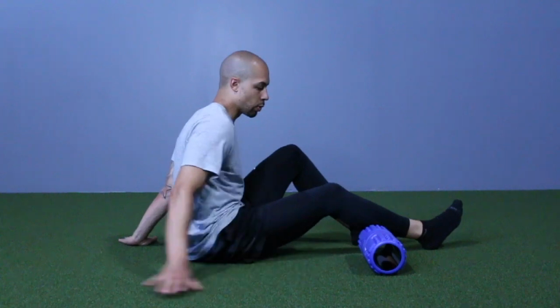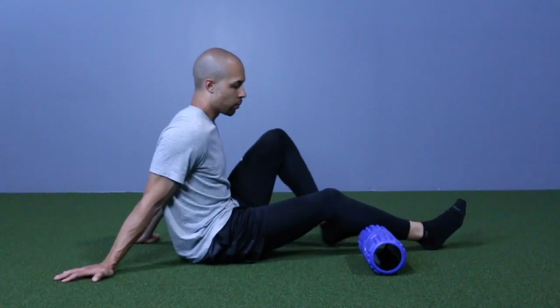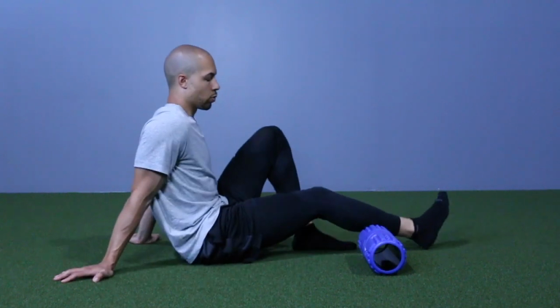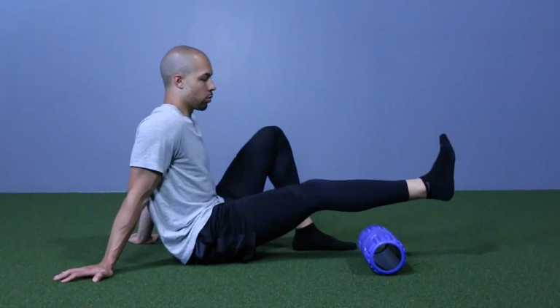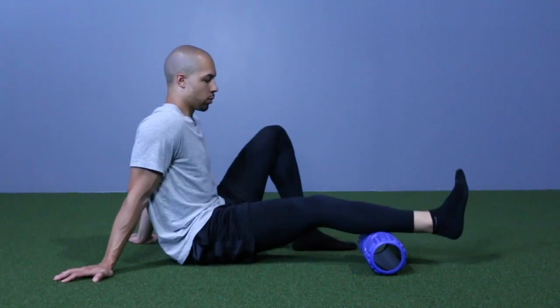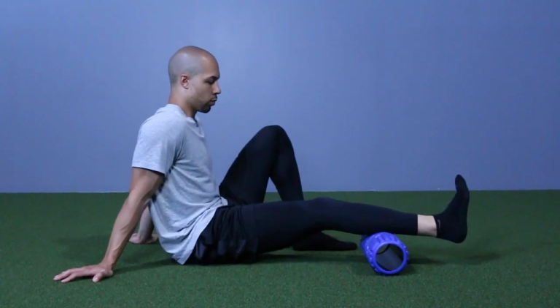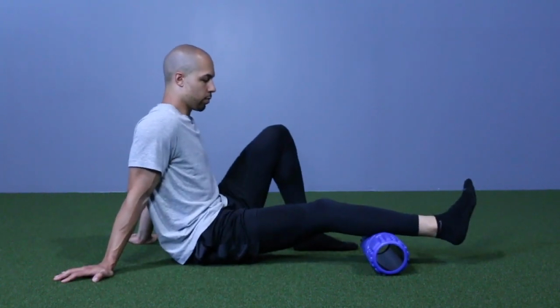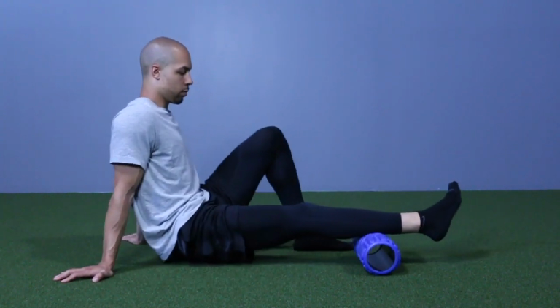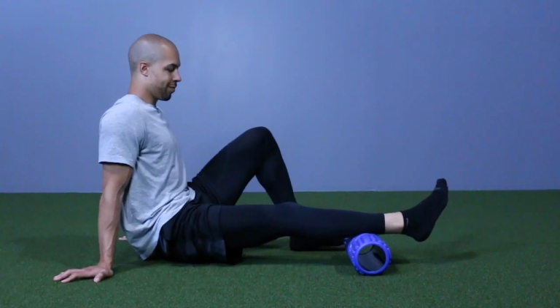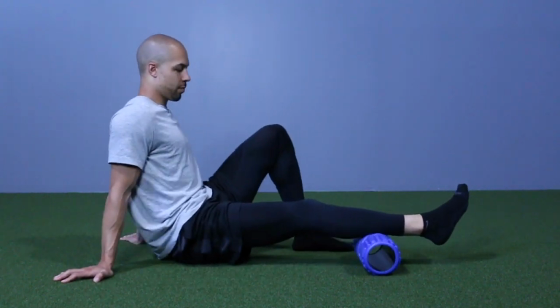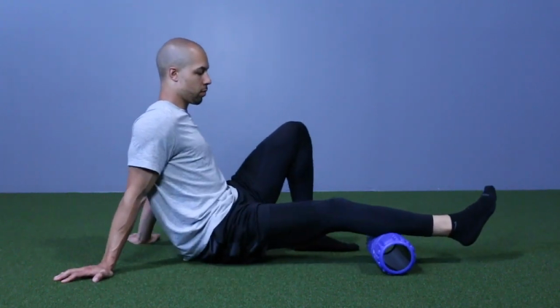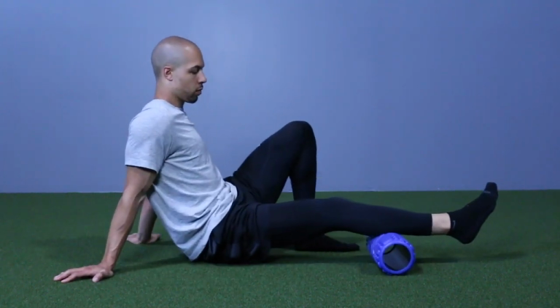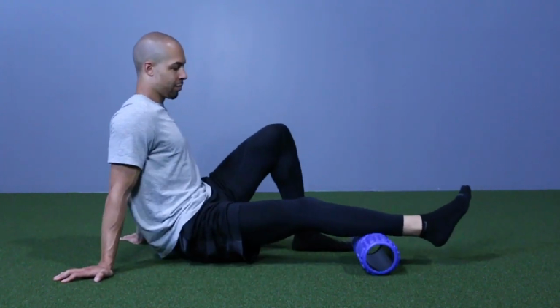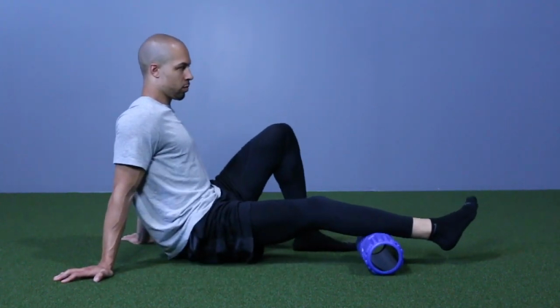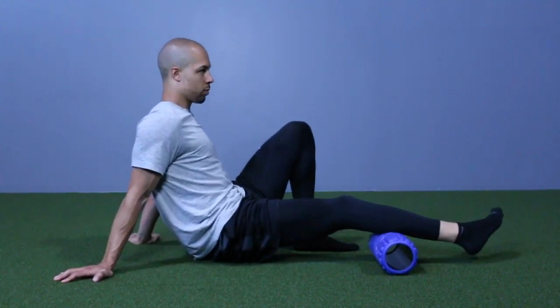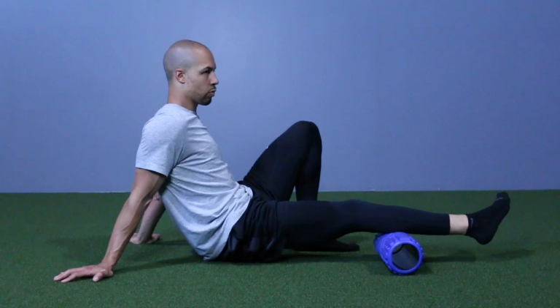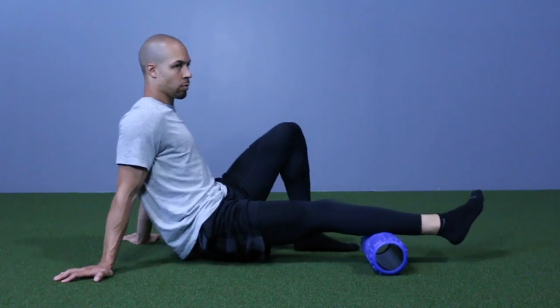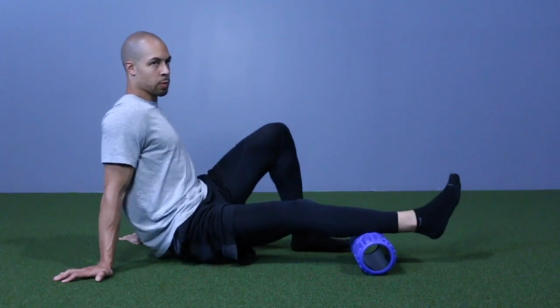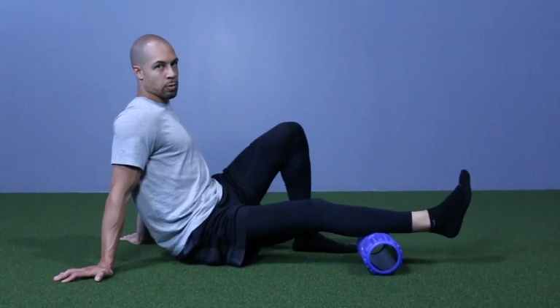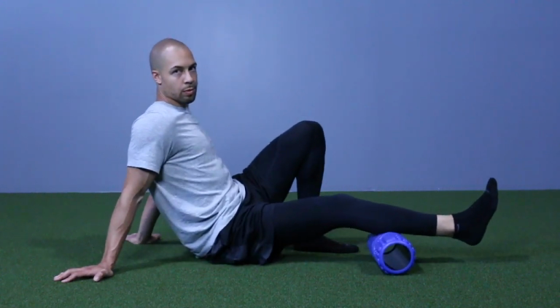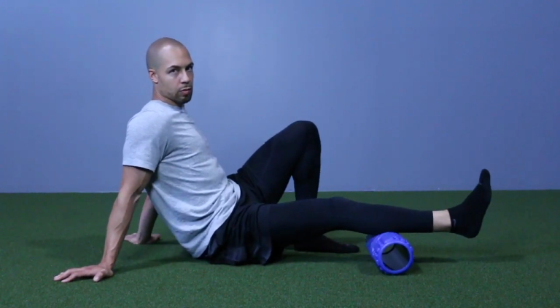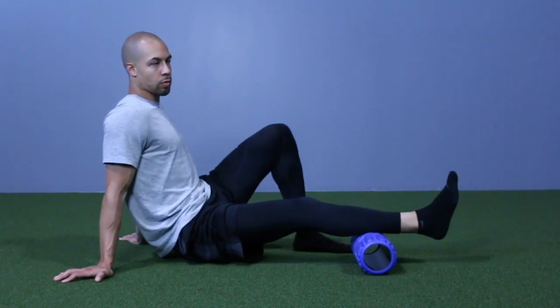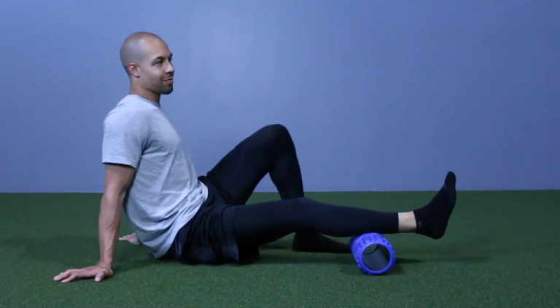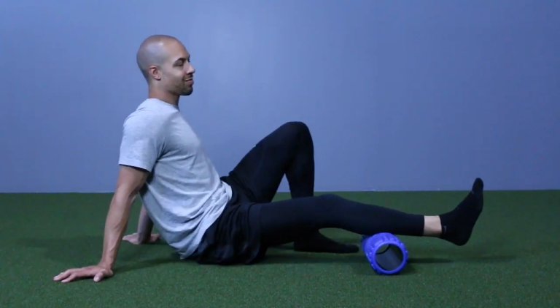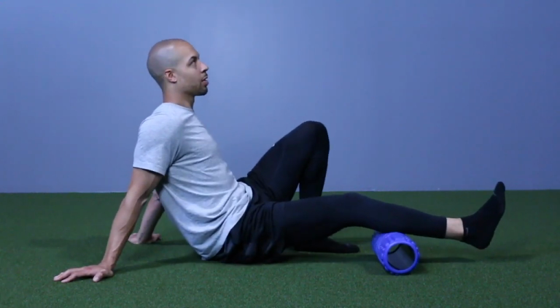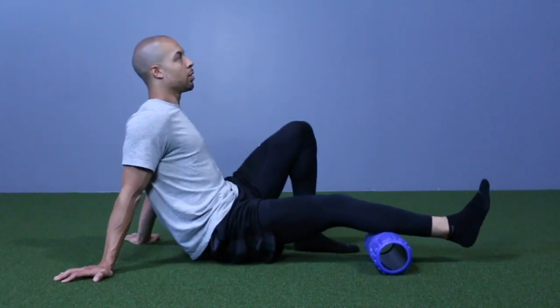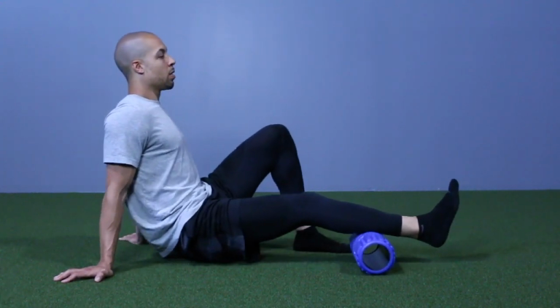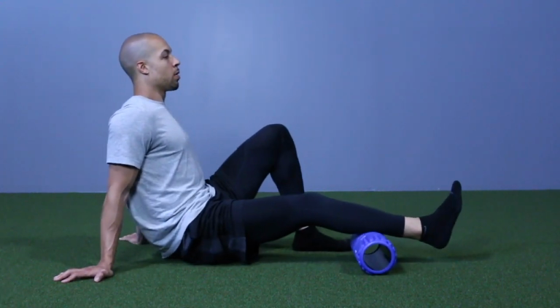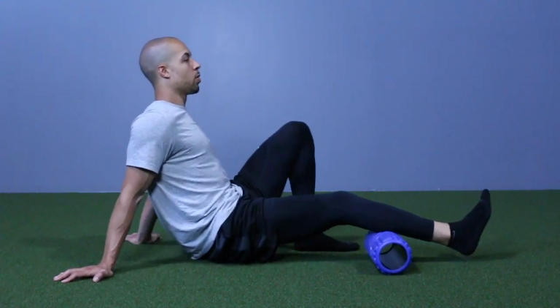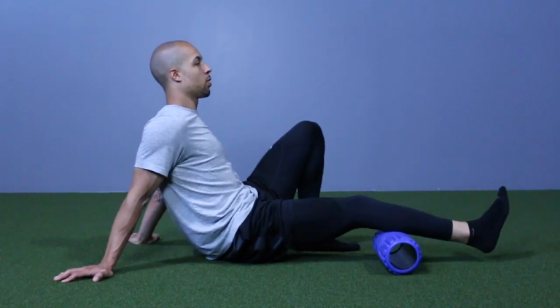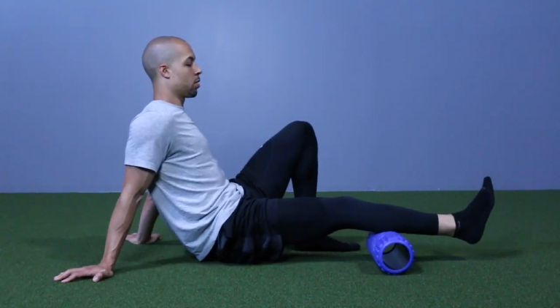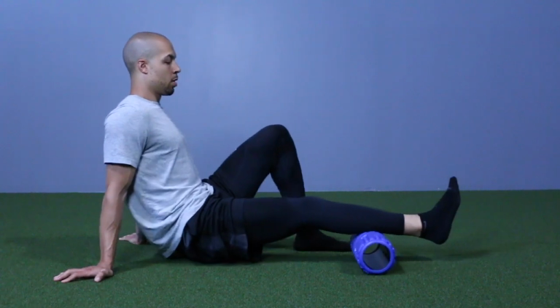All right, so FOMO on the calves. It's gonna be pretty straightforward, just kind of rolling back and forth, finding those spots that are a little bit more triggered up, and maybe even just sitting on them as well.